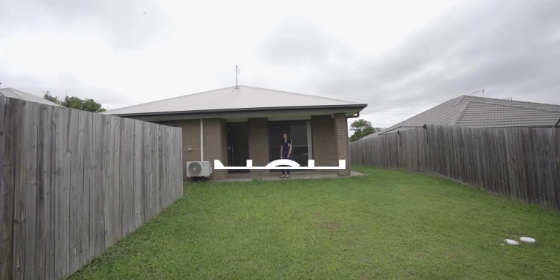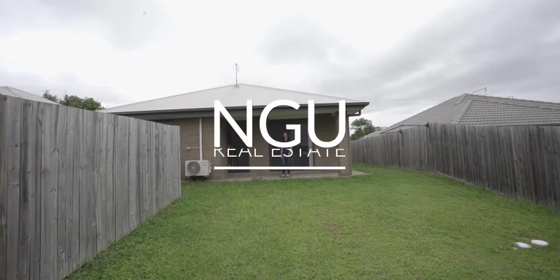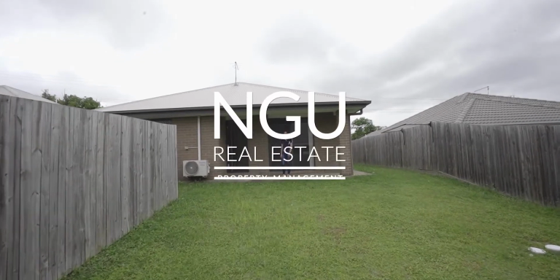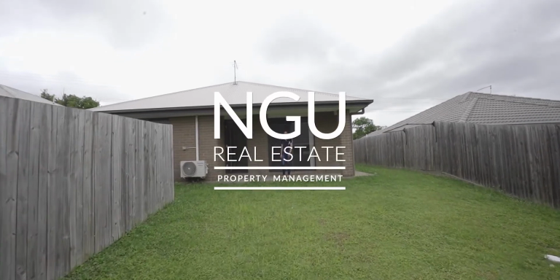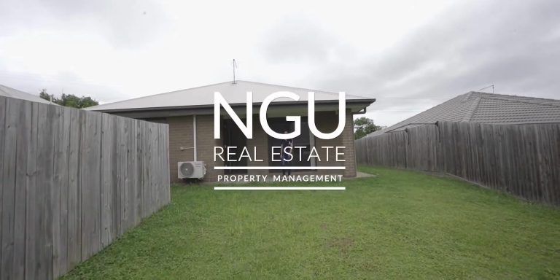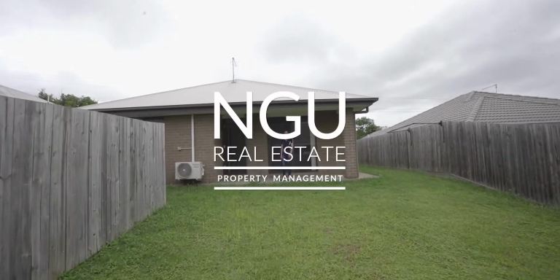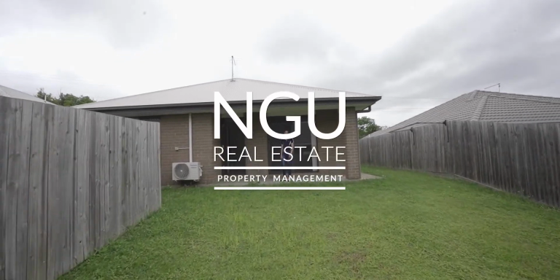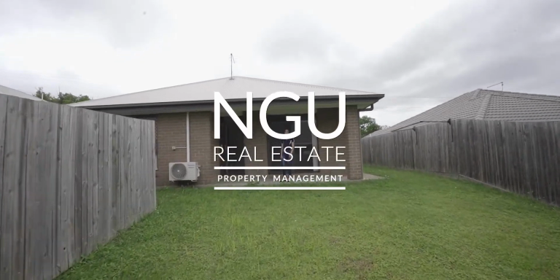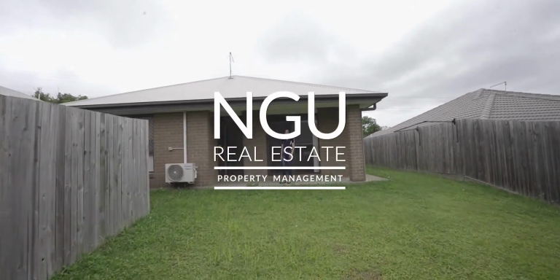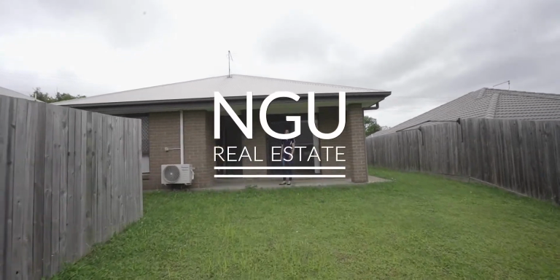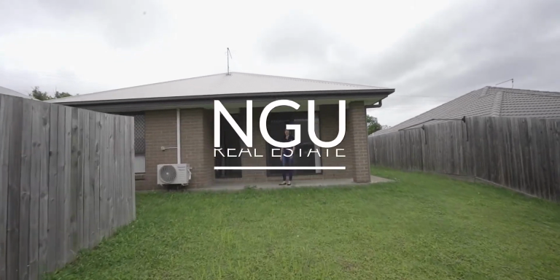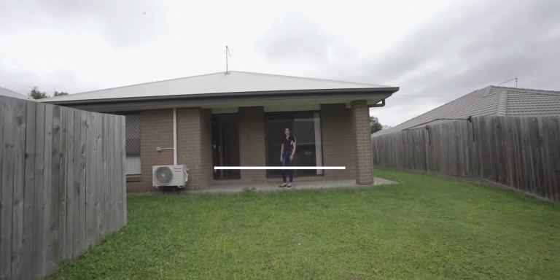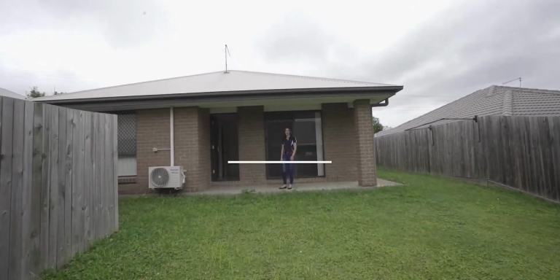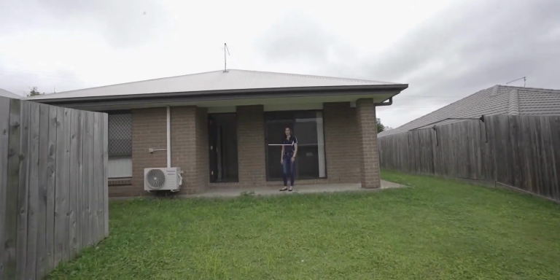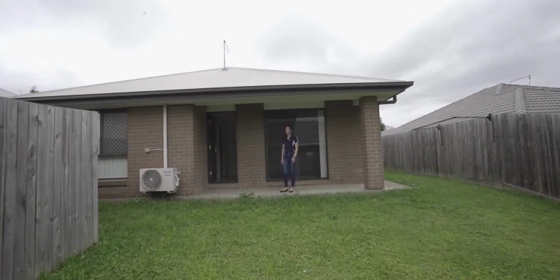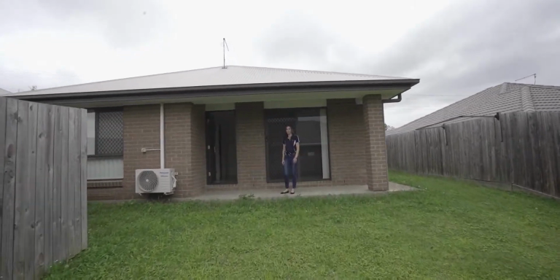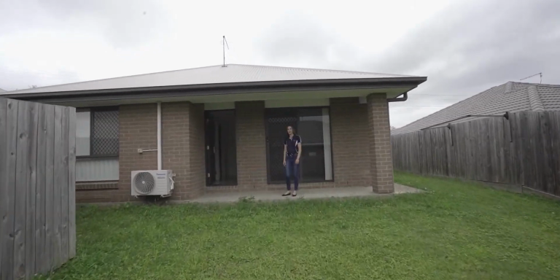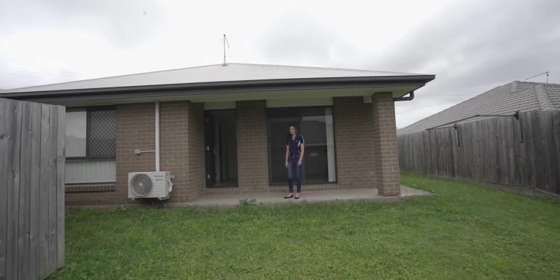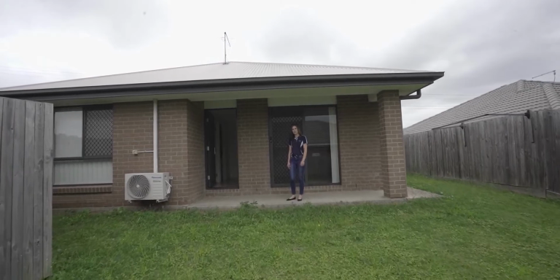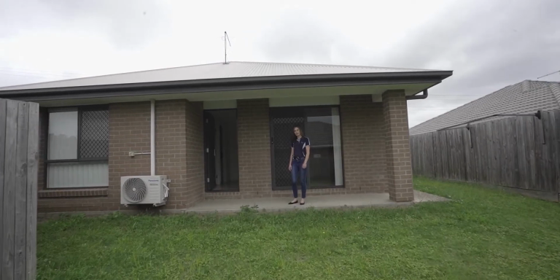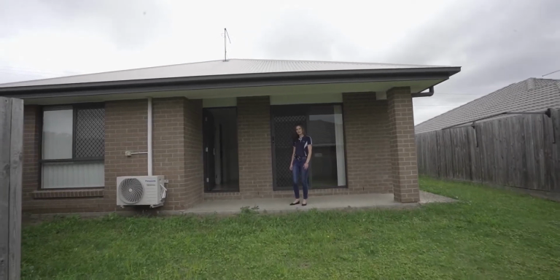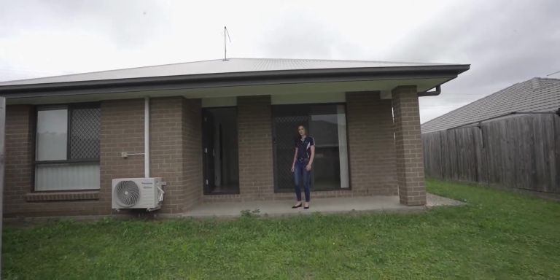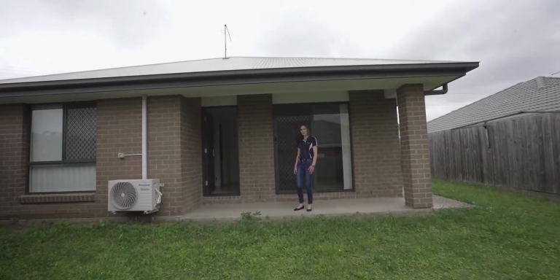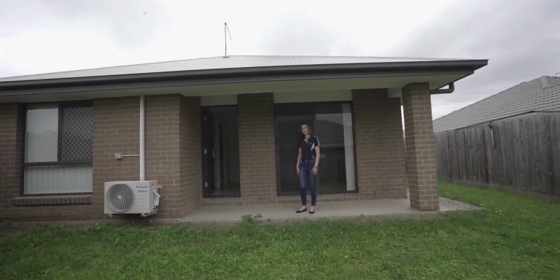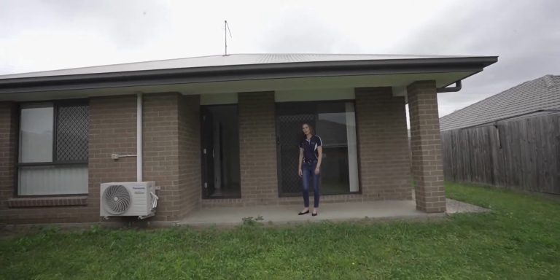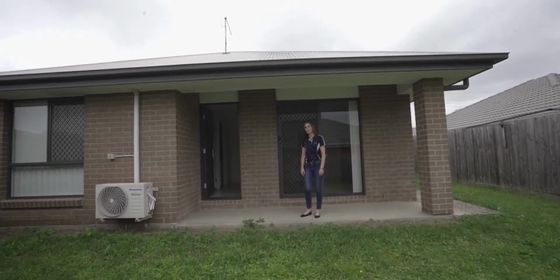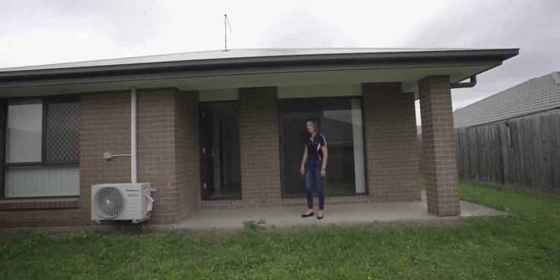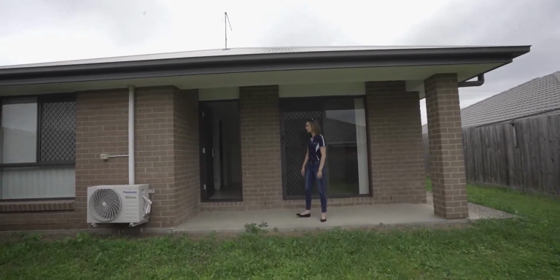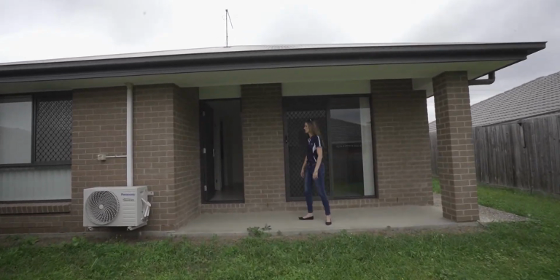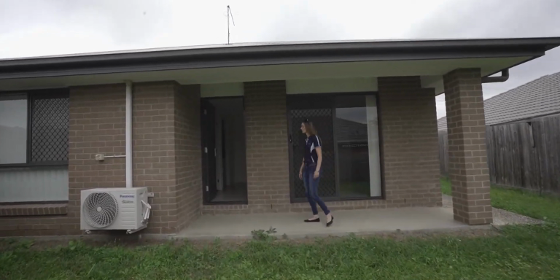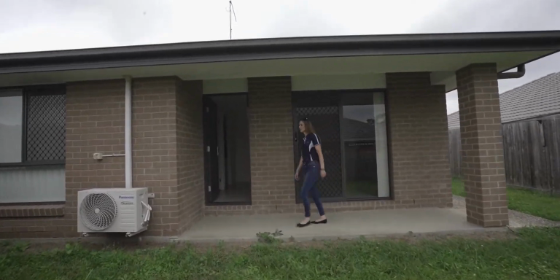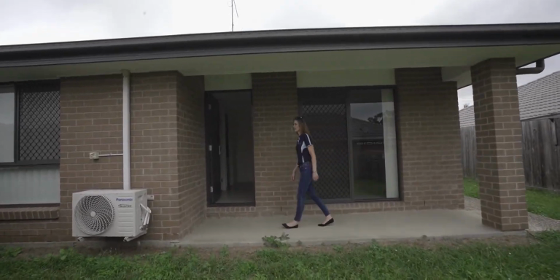Welcome to Unit 2, 152 Pine Mountain Road in Brassall. This property is a dual key property, one bedroom, and we'll just have a quick walk through.